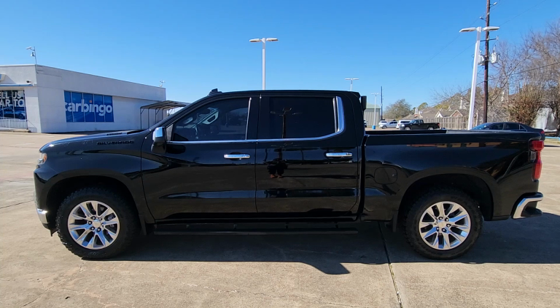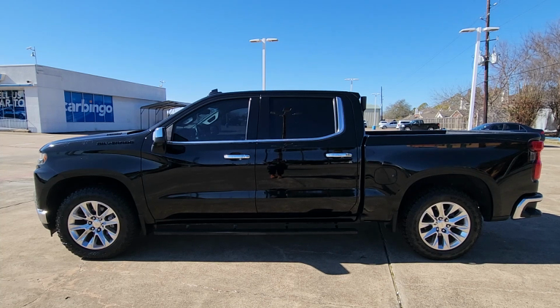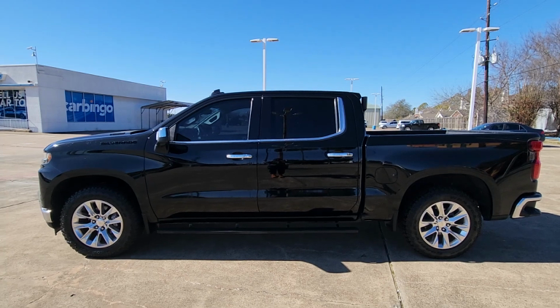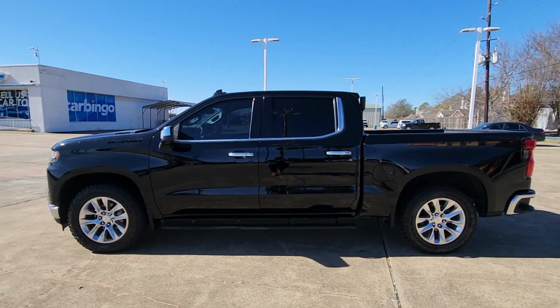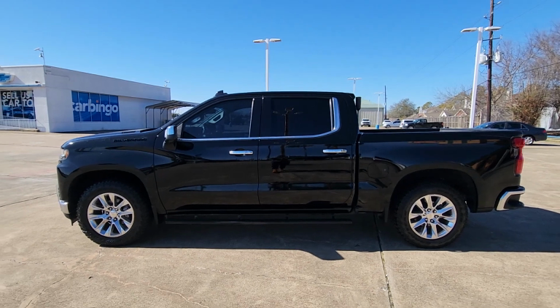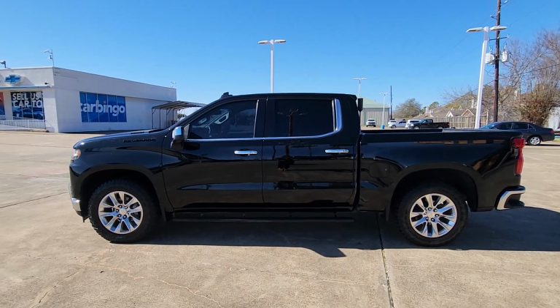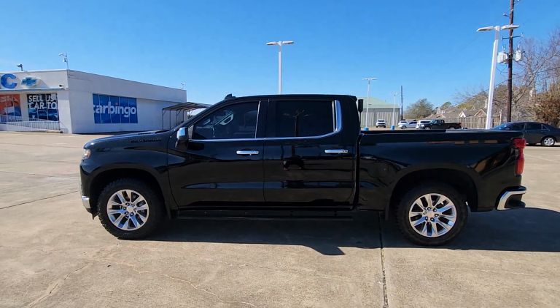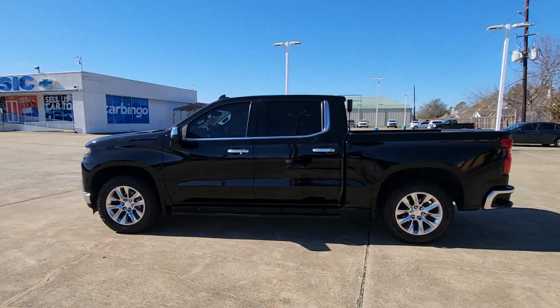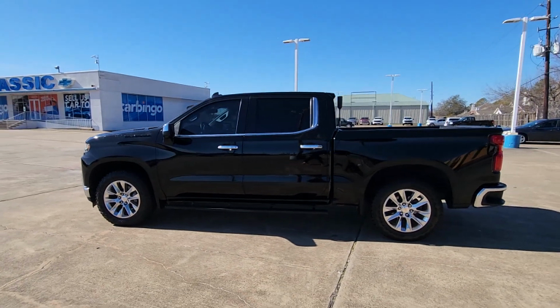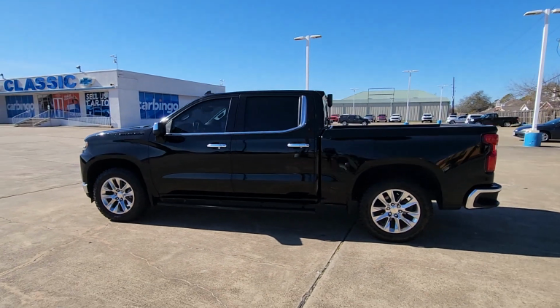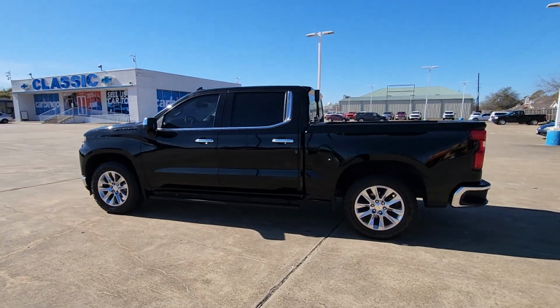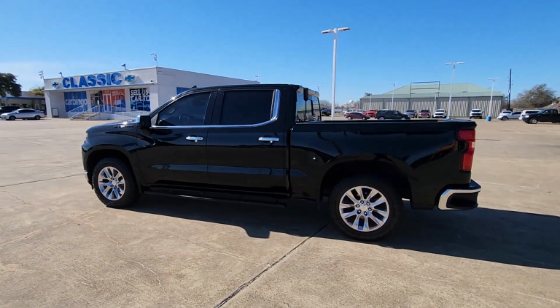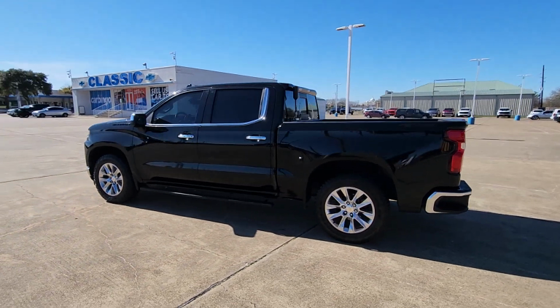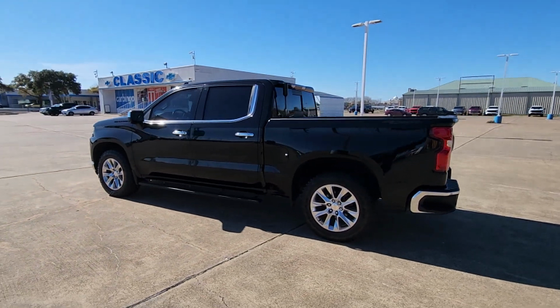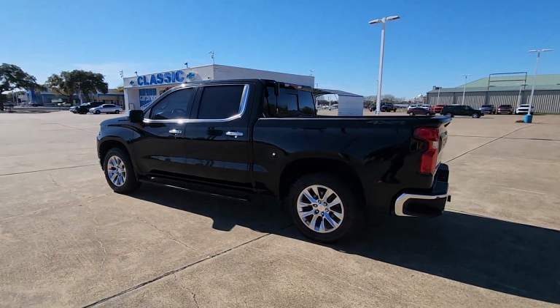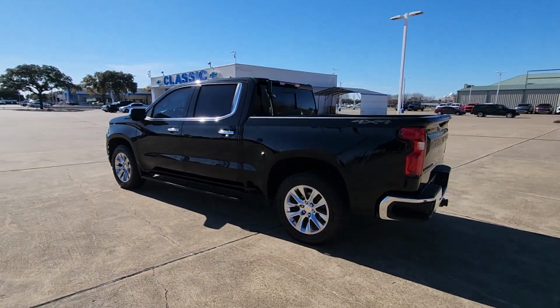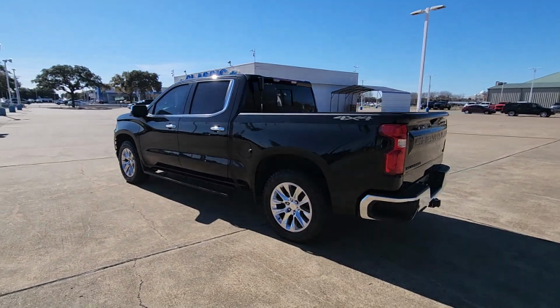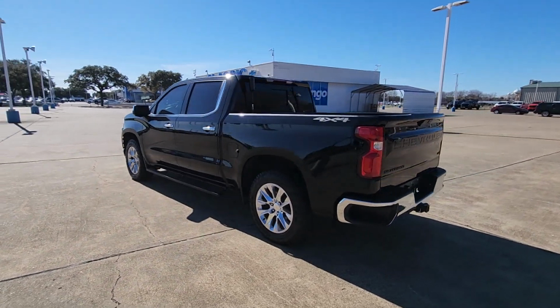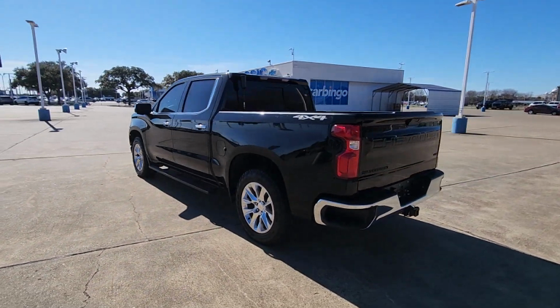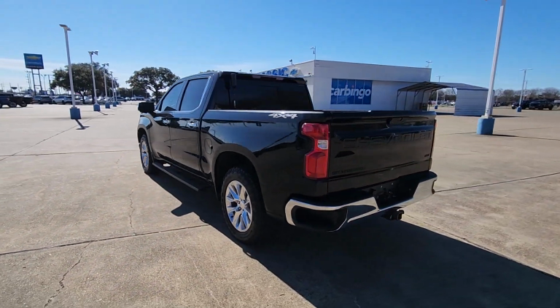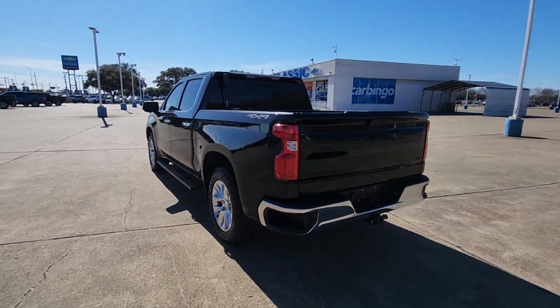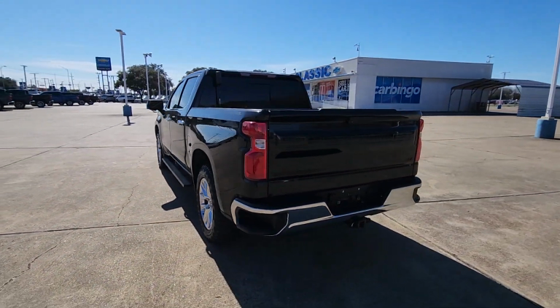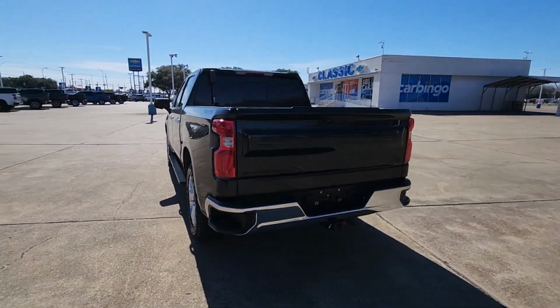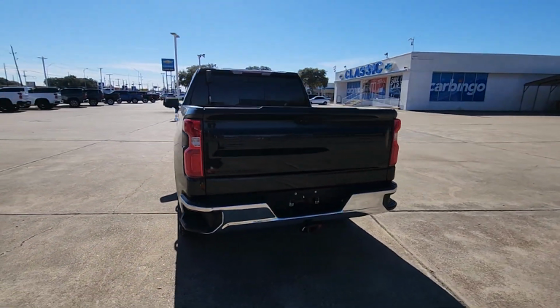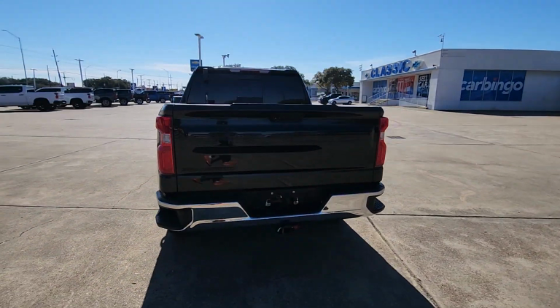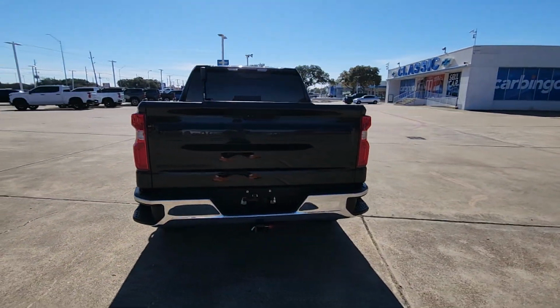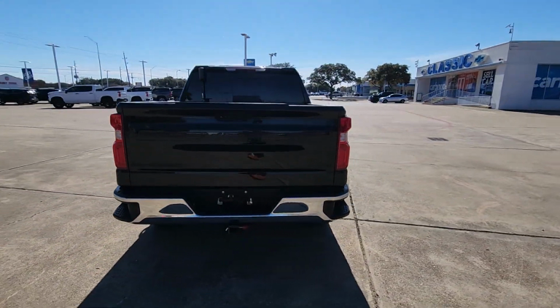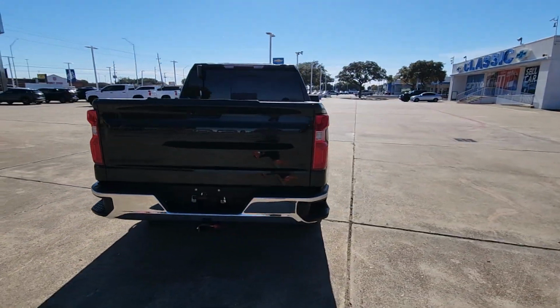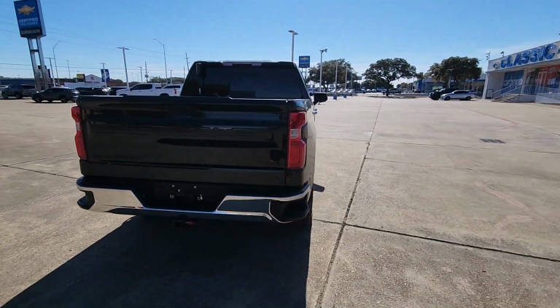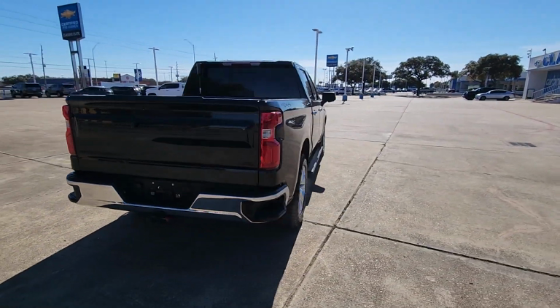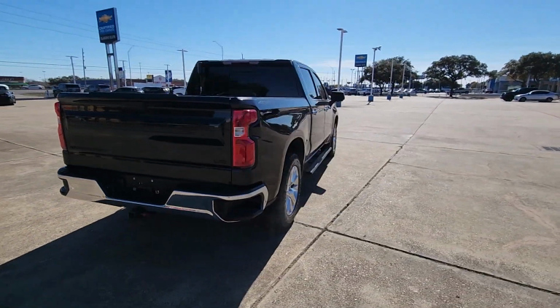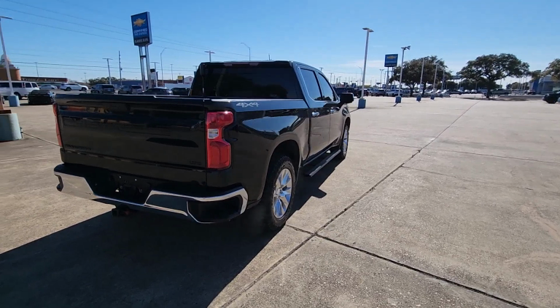Get into a car with value. 2020 Chevrolet Silverado 1500. With less than 100,000 miles on the odometer, this vehicle provides excellent value.